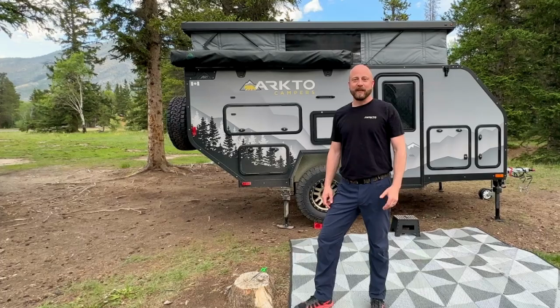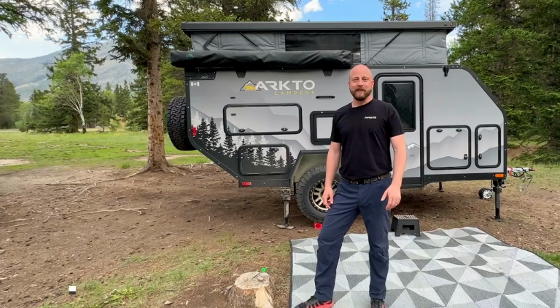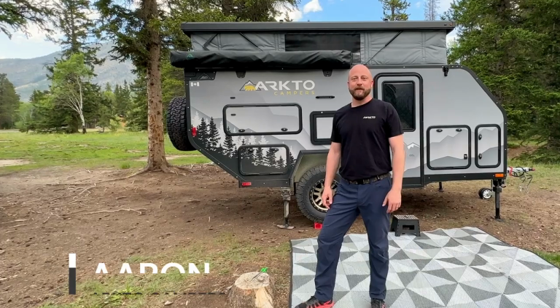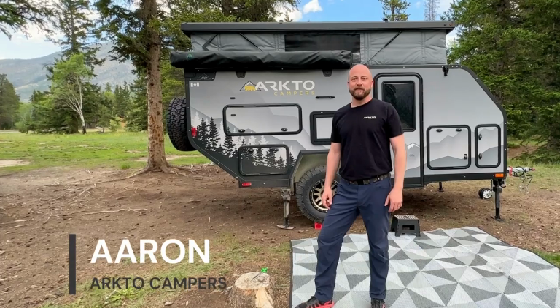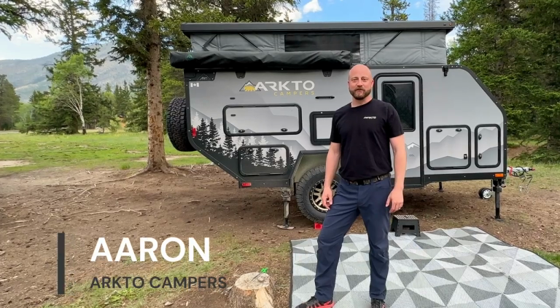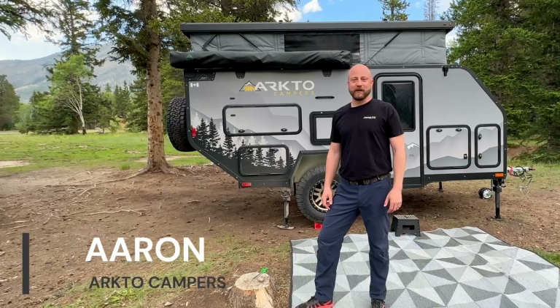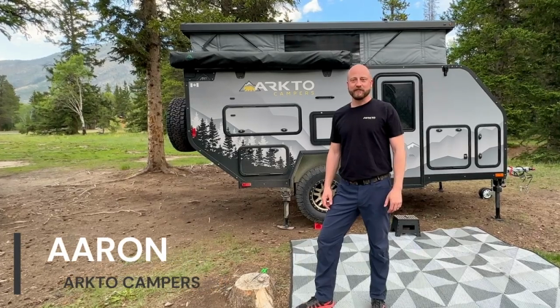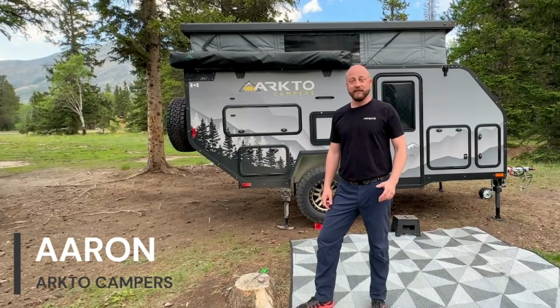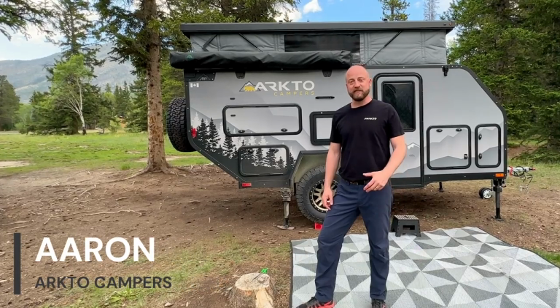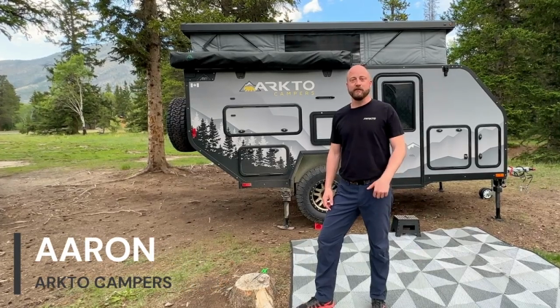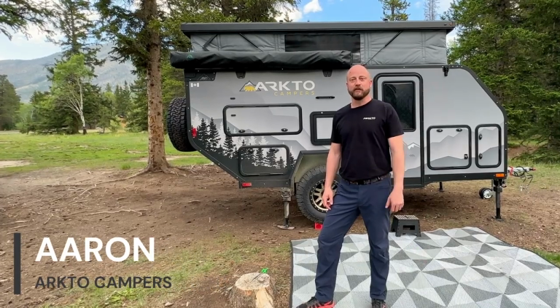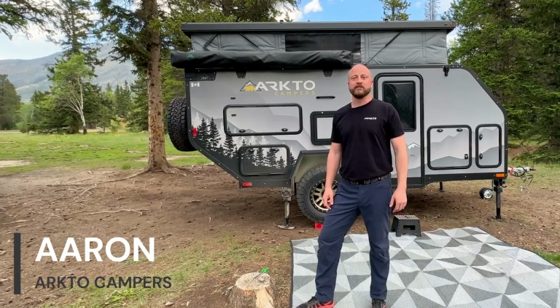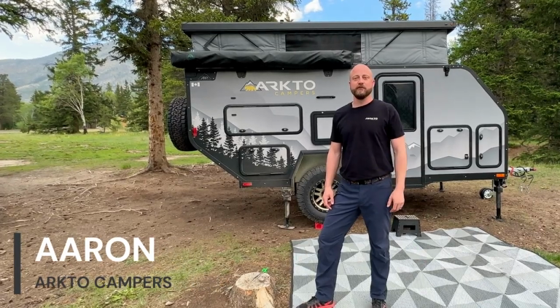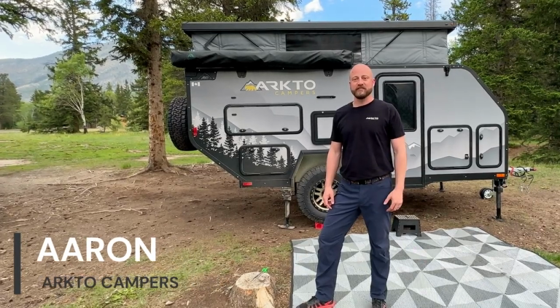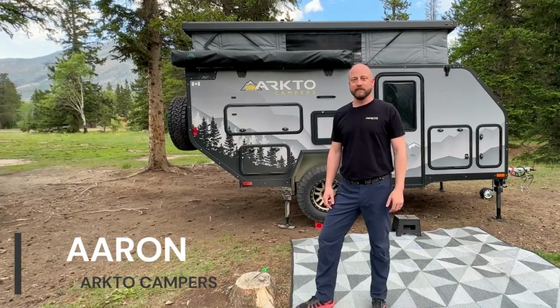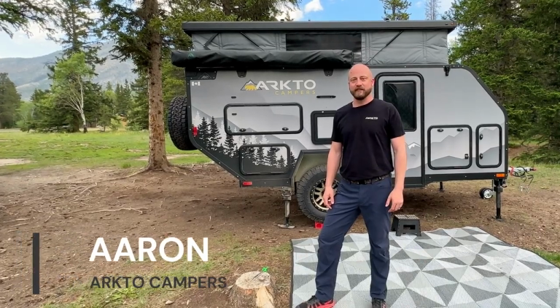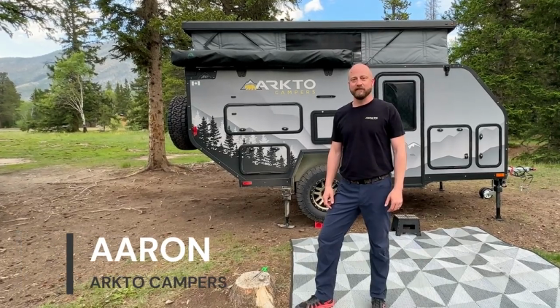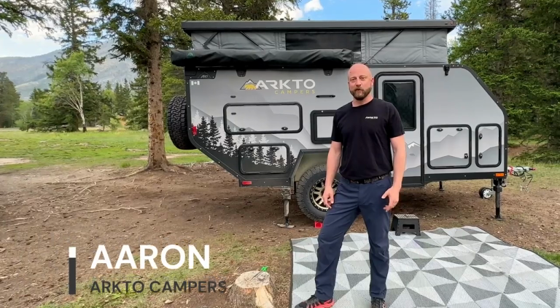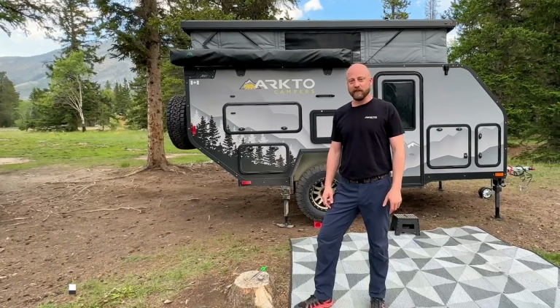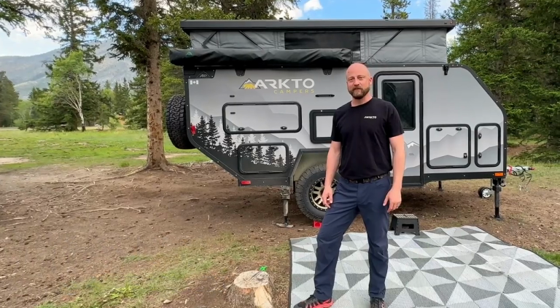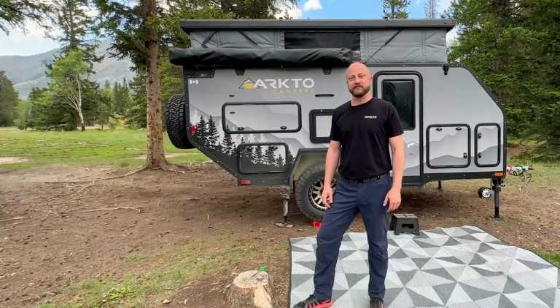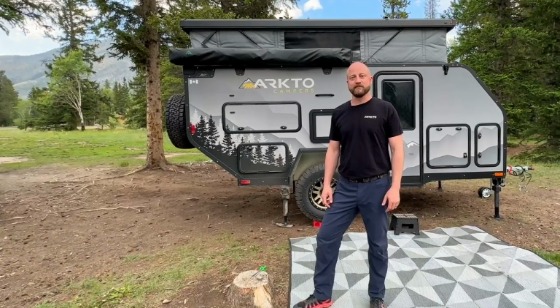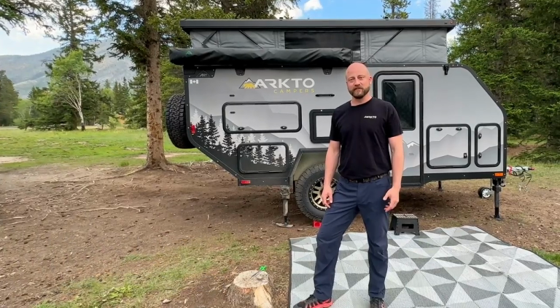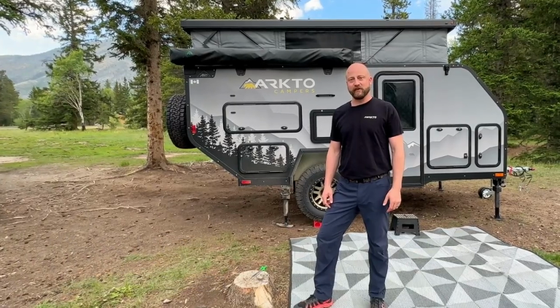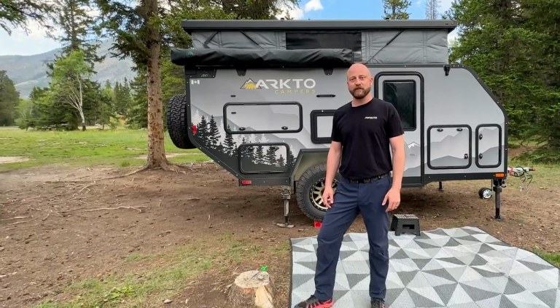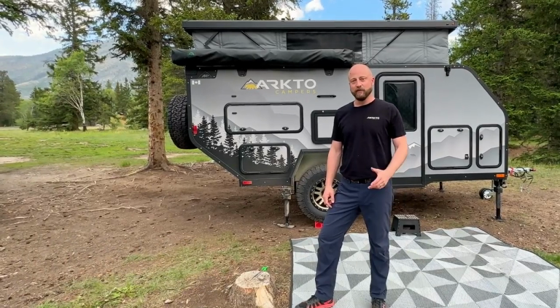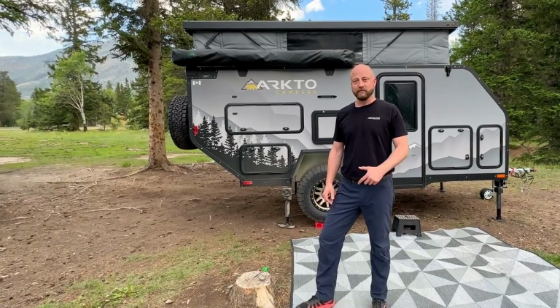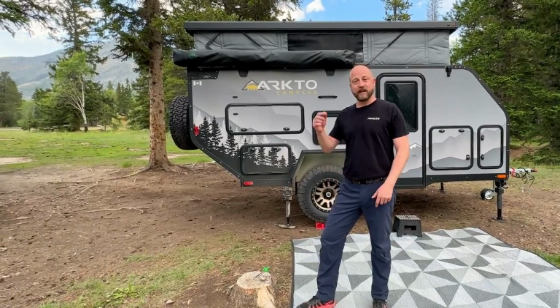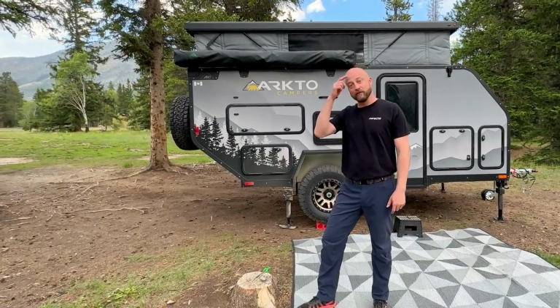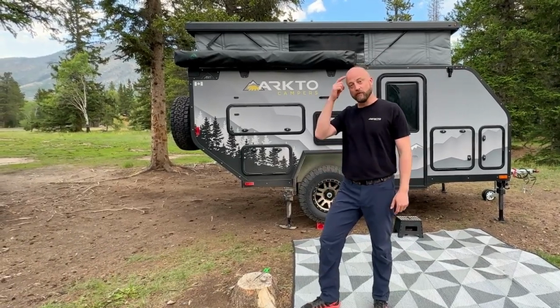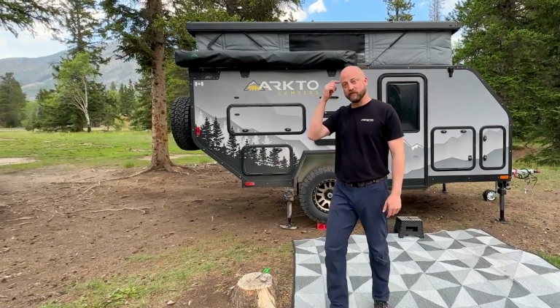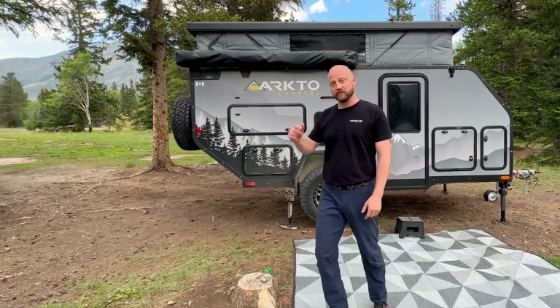Hey there, I'm Aaron with ArctoCampers. In this video we're going to show you the setup and takedown of the Overland Vehicle Systems 270-degree awning, which comes standard with all of our trailers.